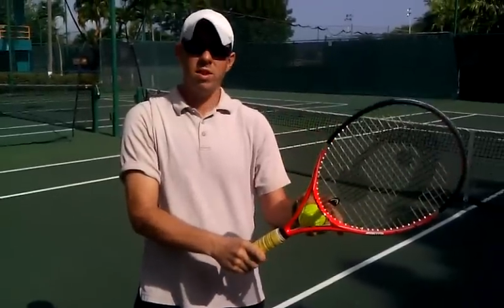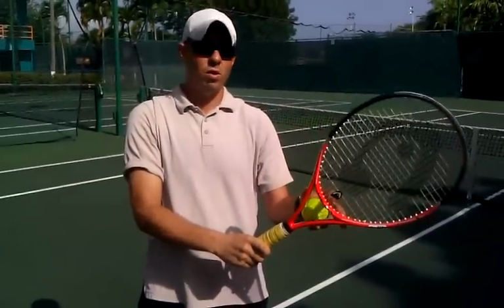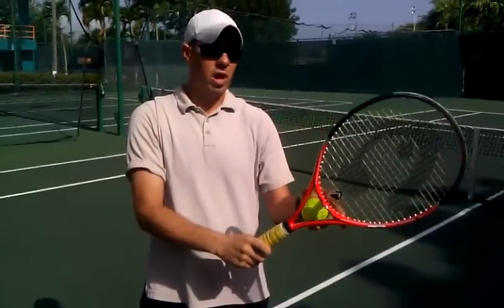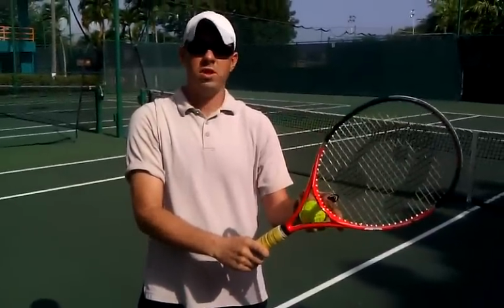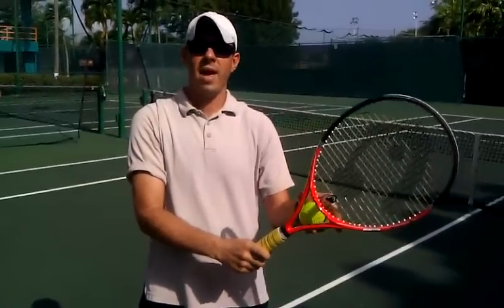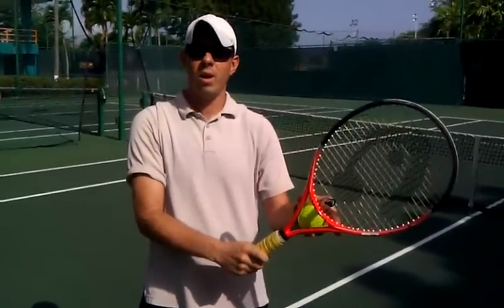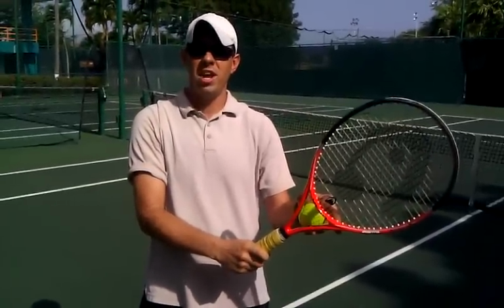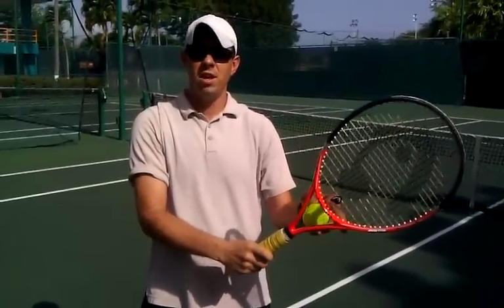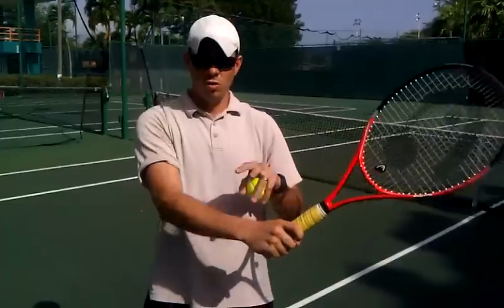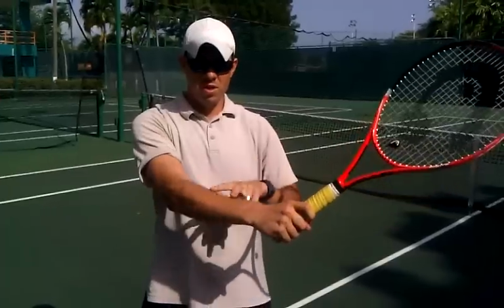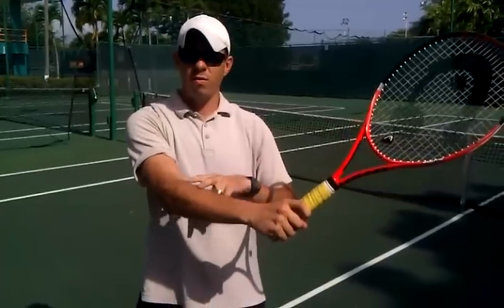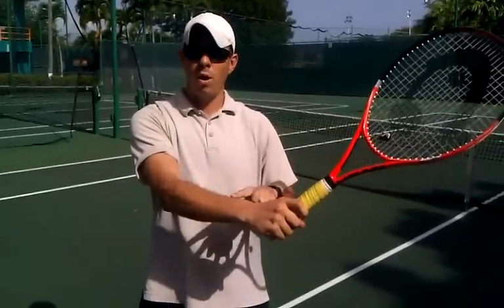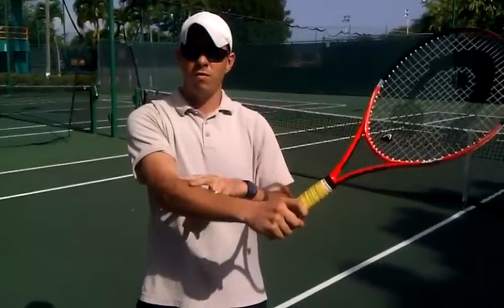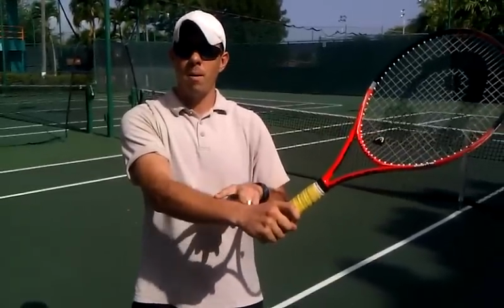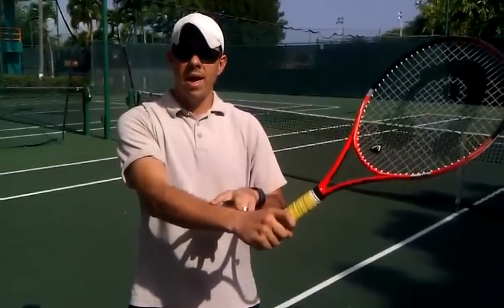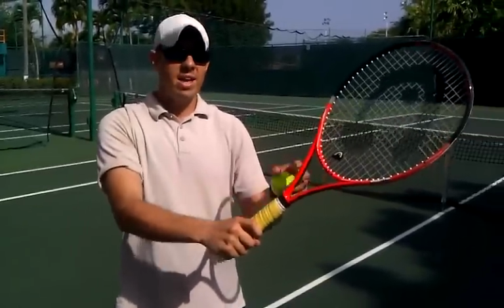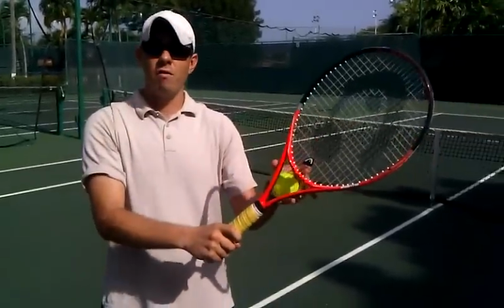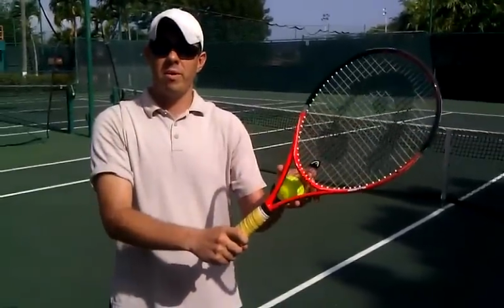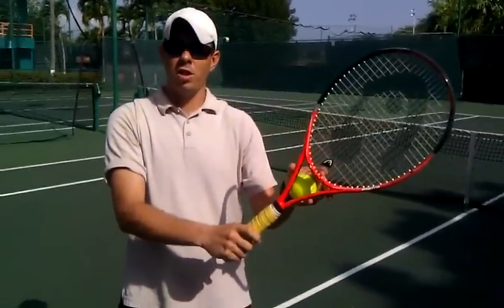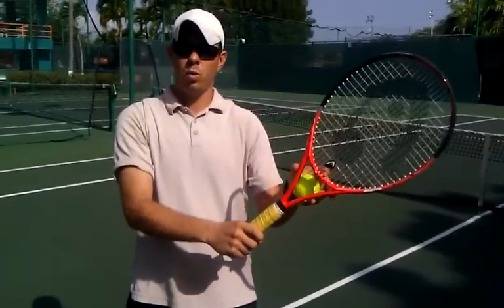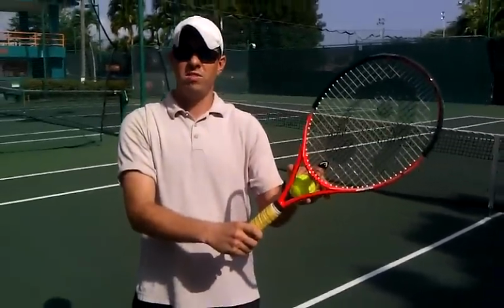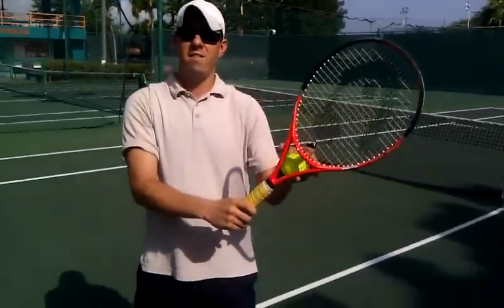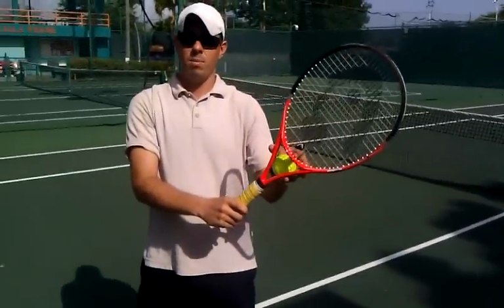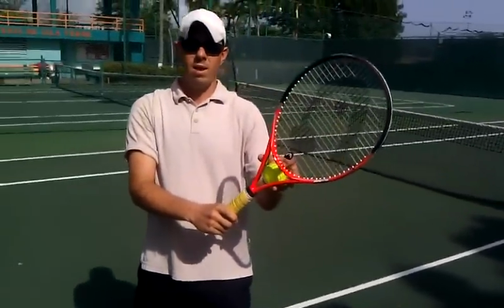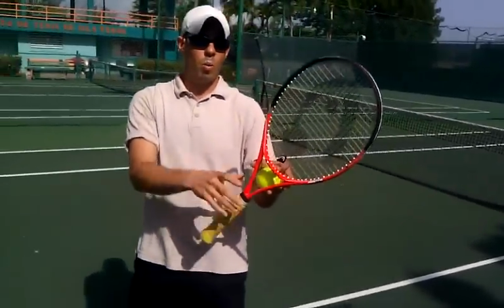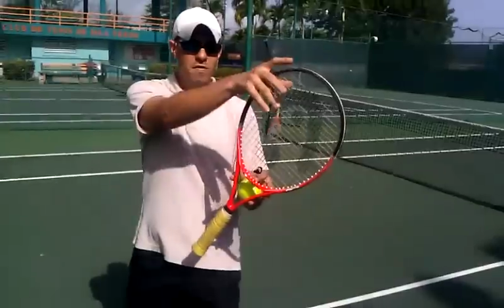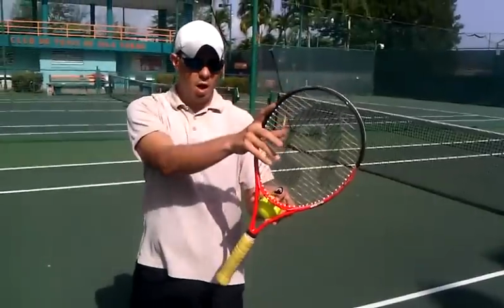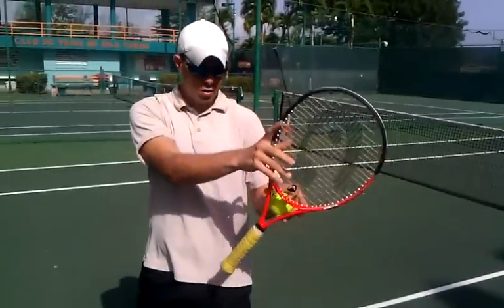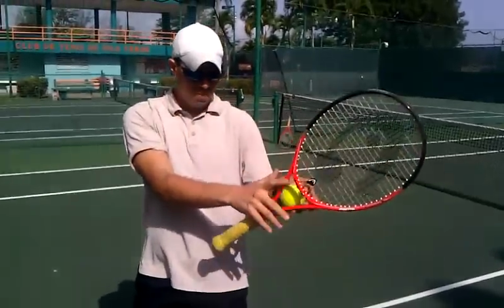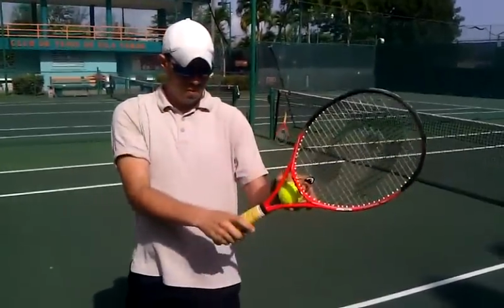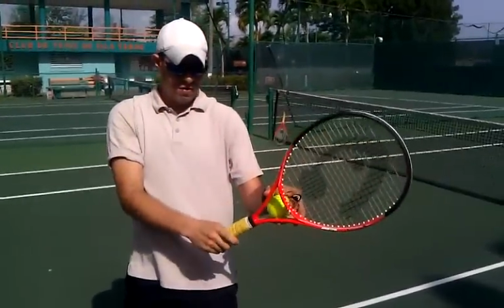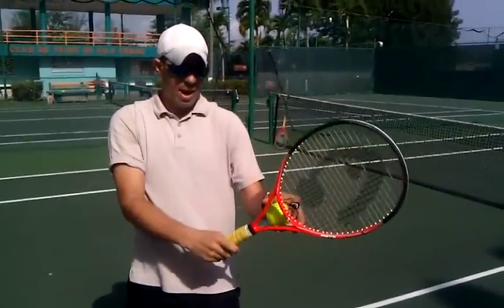These drills are going to help you develop hand-eye coordination, strengthening the forearm, and getting comfortable with that continental grip, which is the advanced grip. Once you find that continental grip with the edge of your racket, that's the hammer grip.